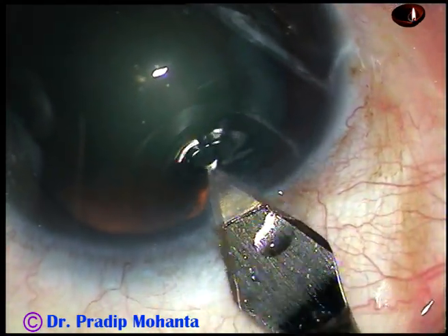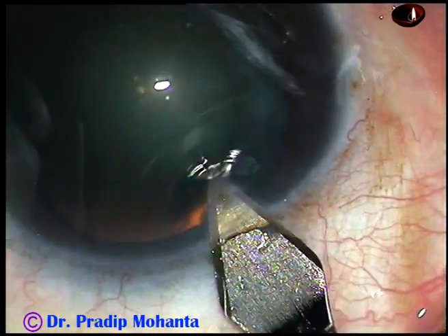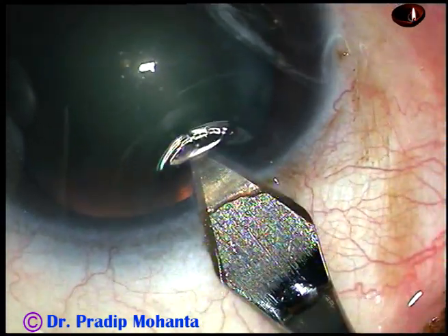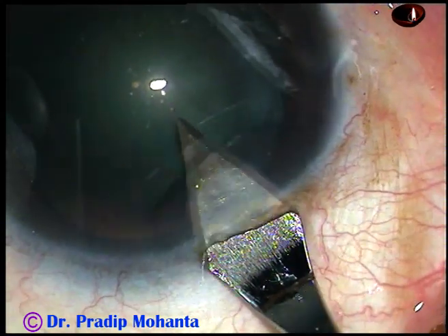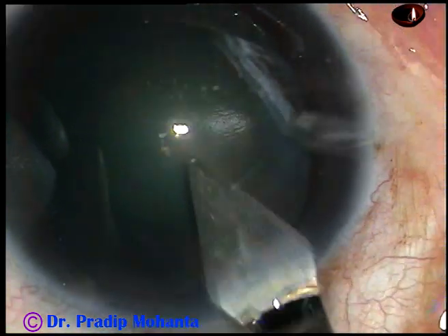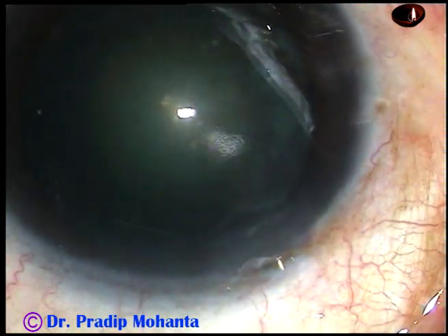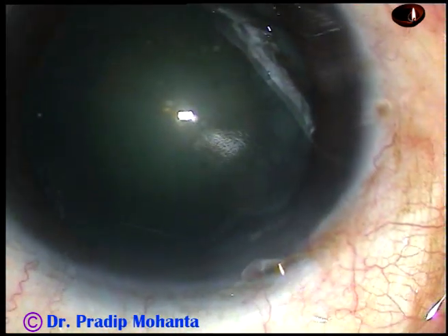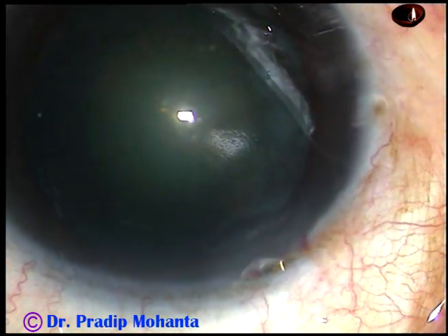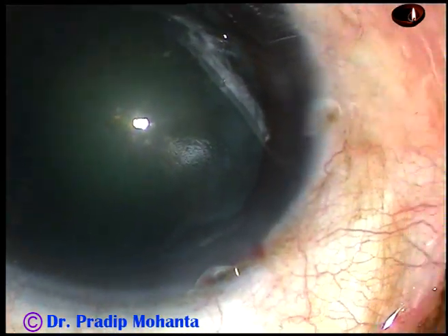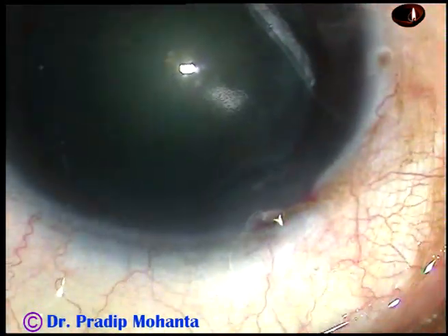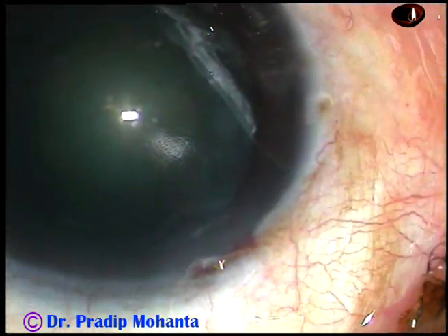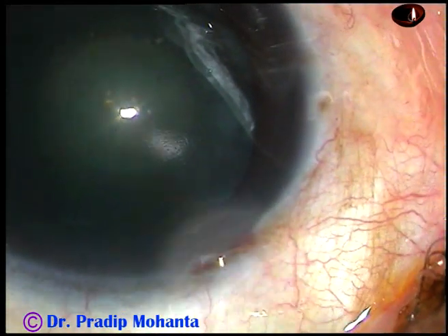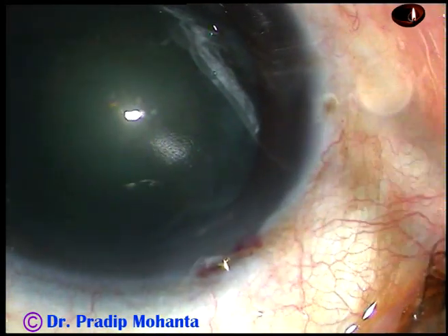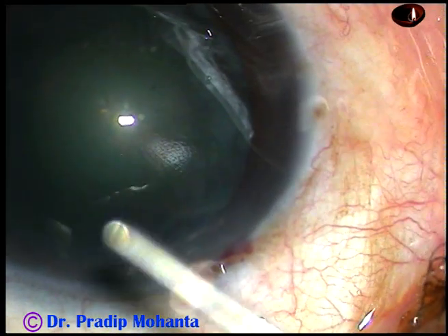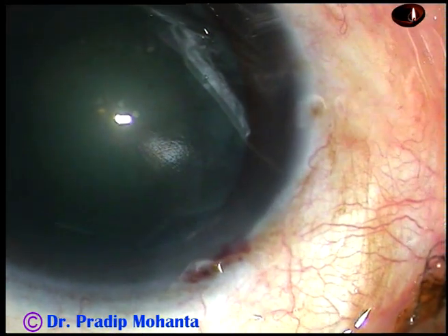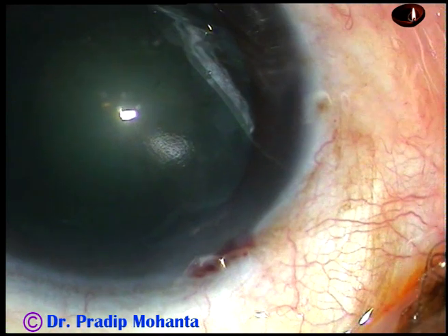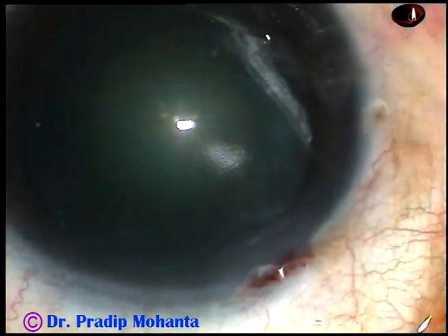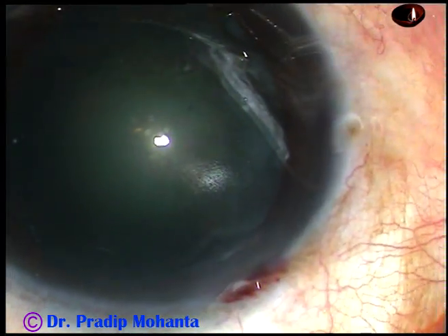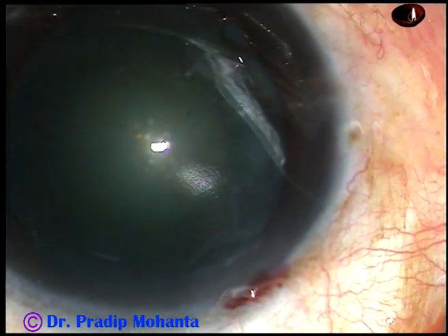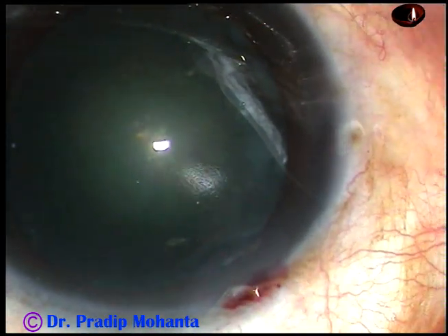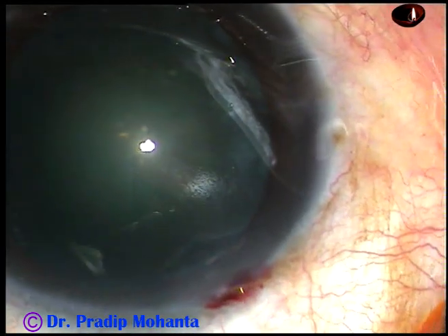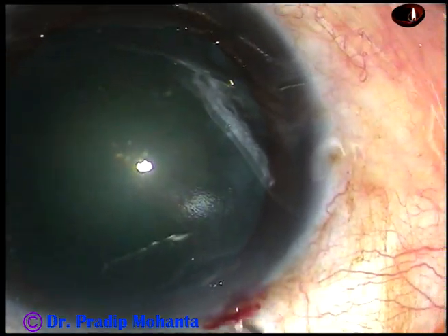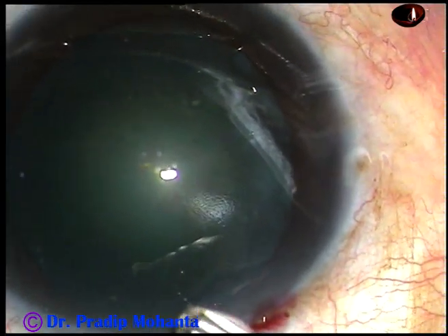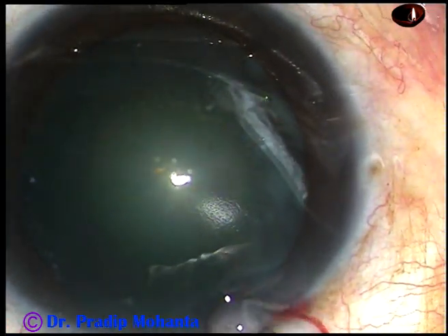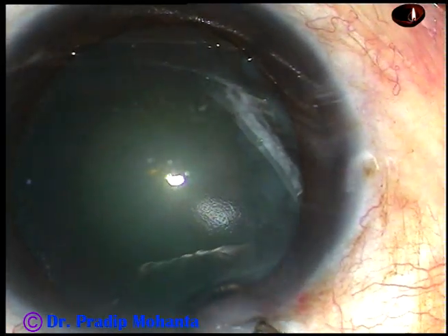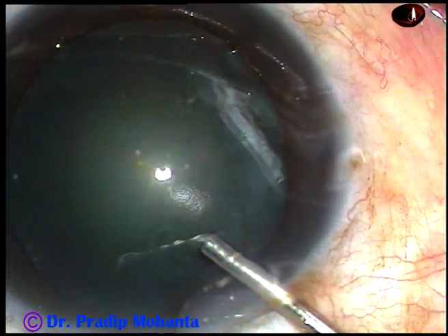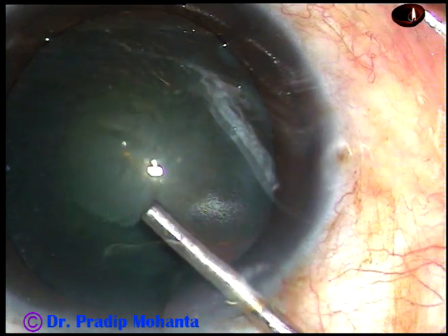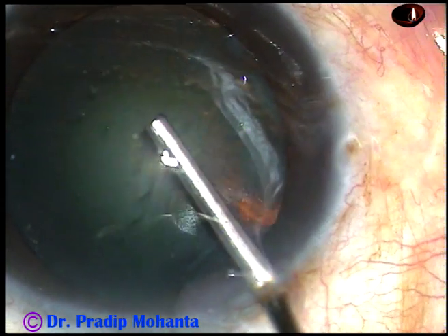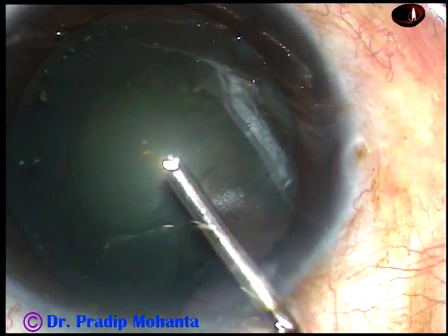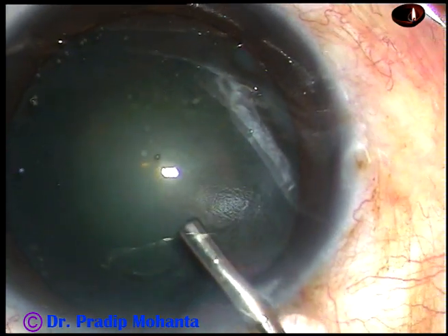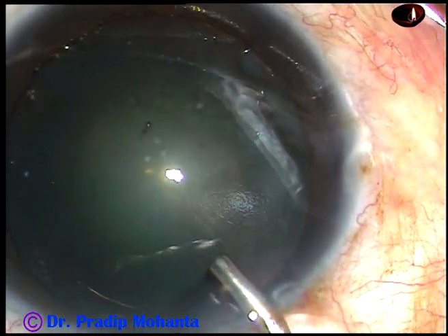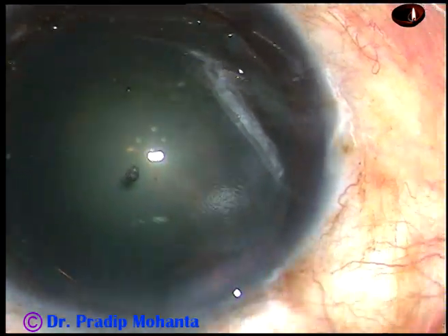This is the main incision at the posterior aspect of the limbus. Now, viscoelastic substance, 2% HPMC, is injected into the anterior chamber.